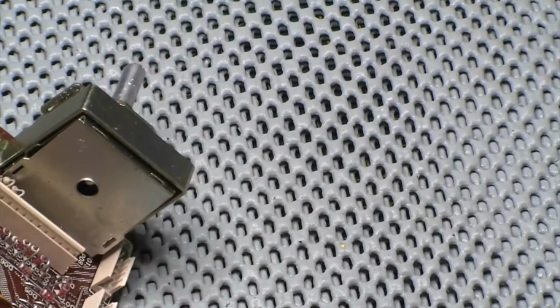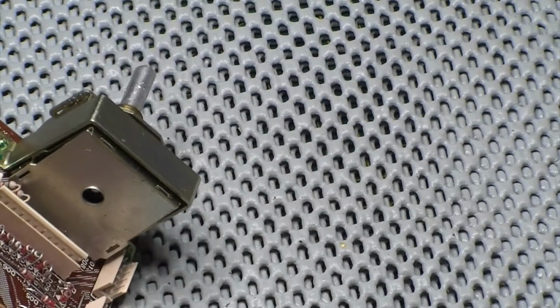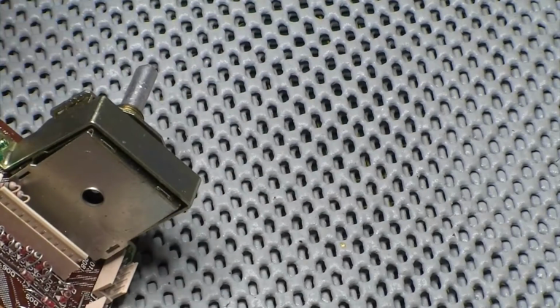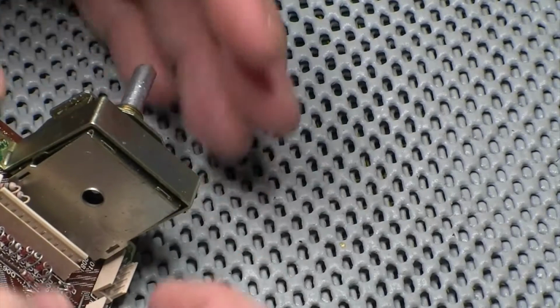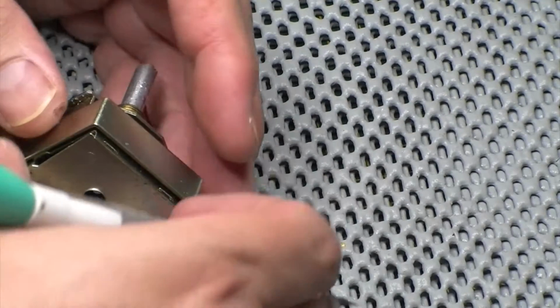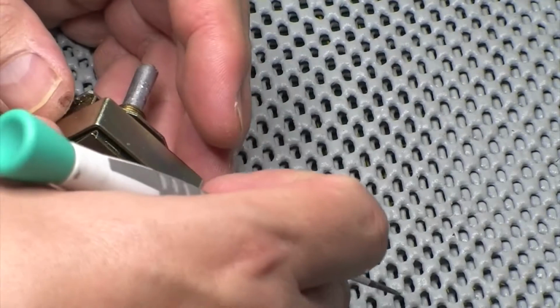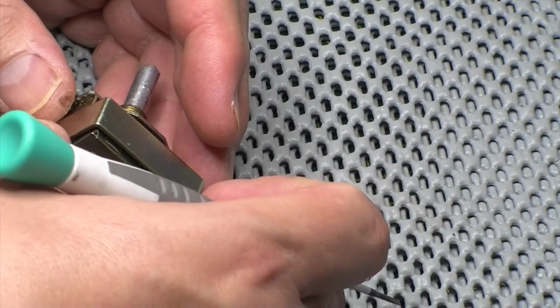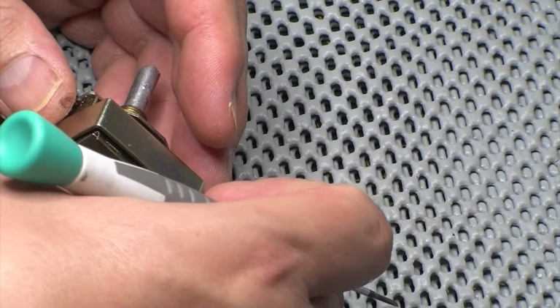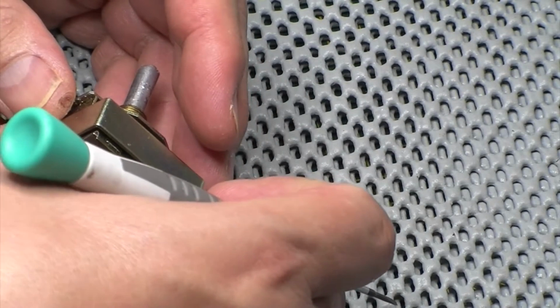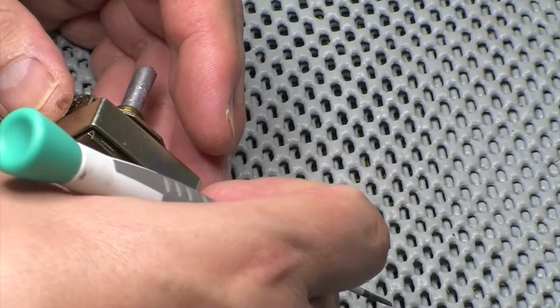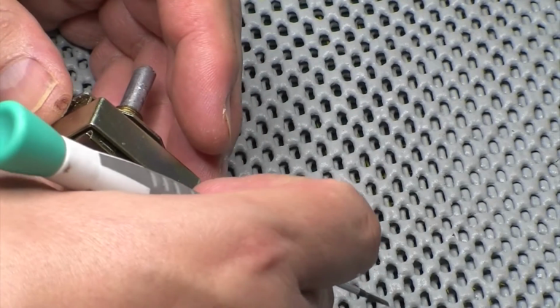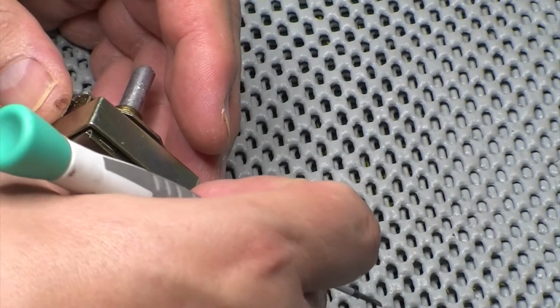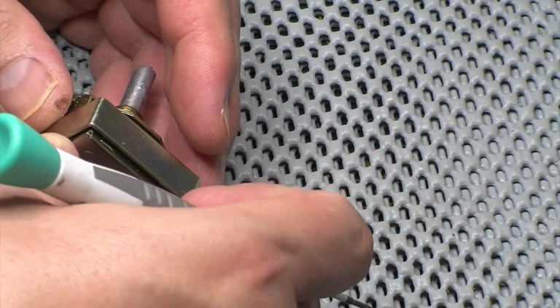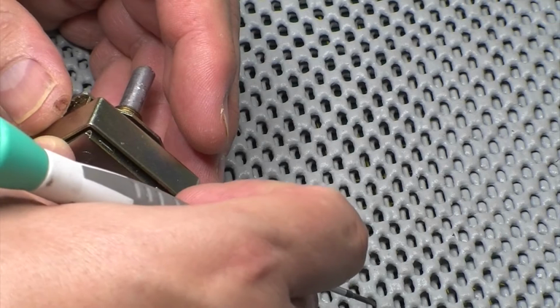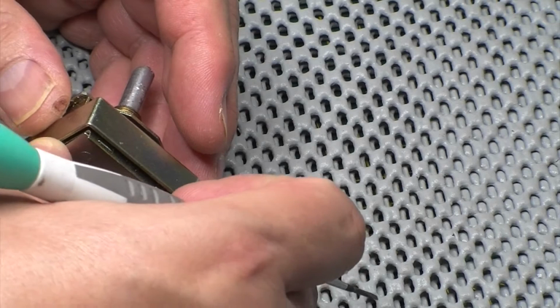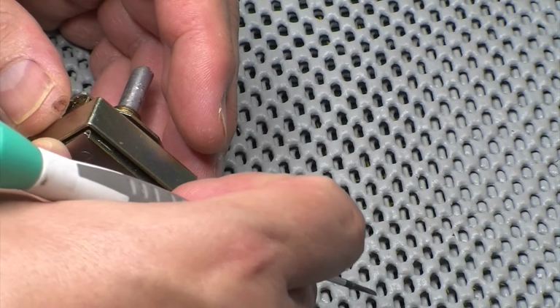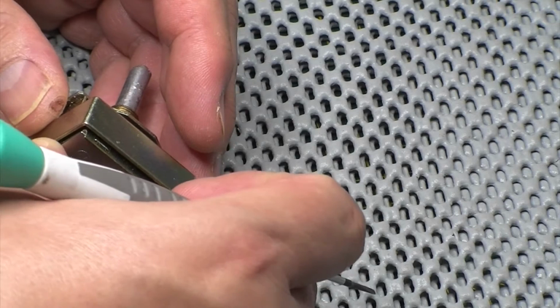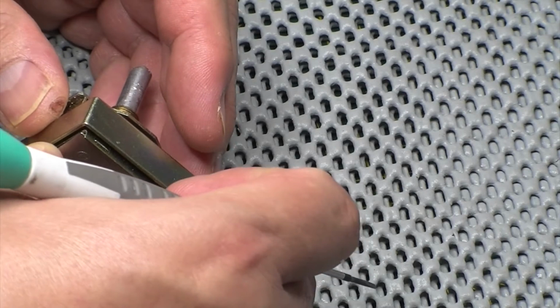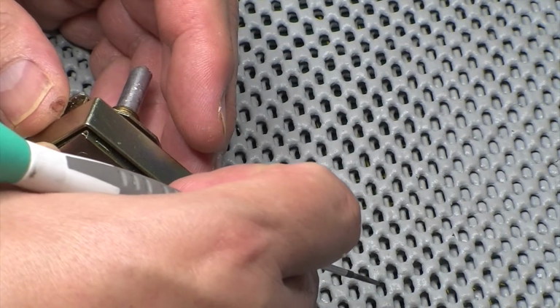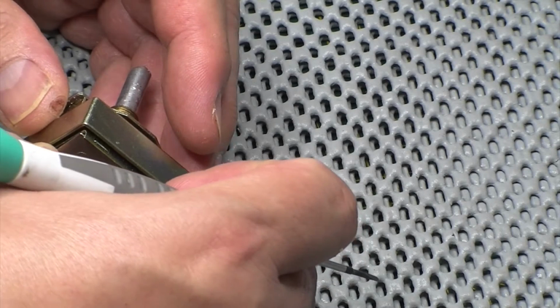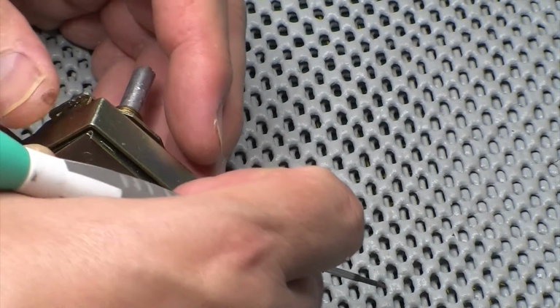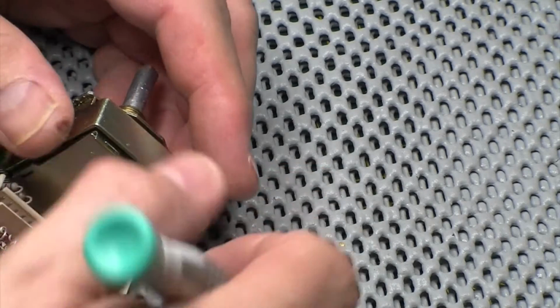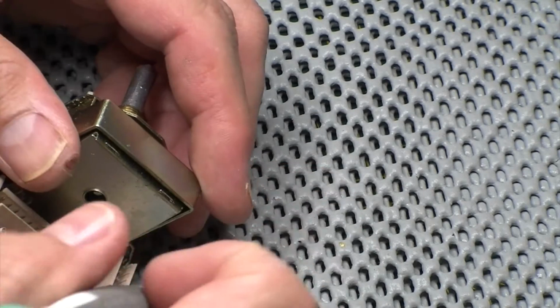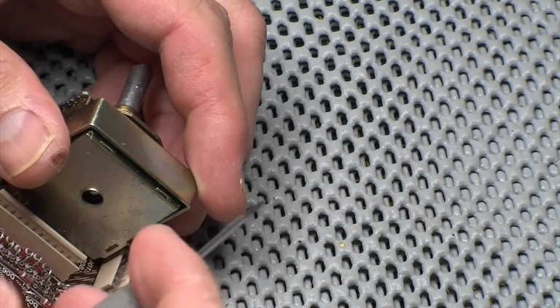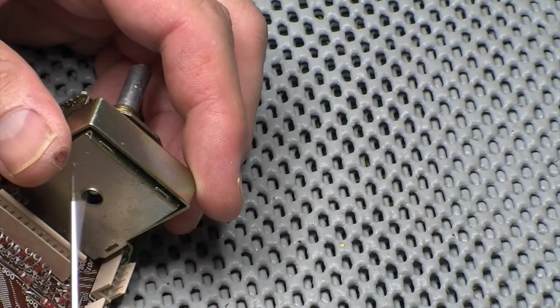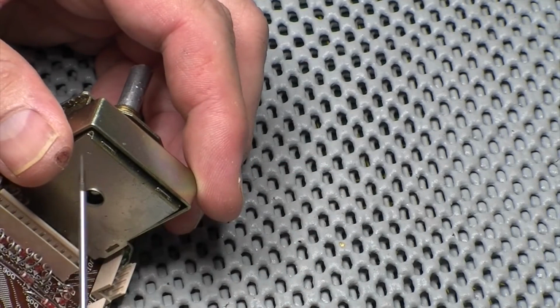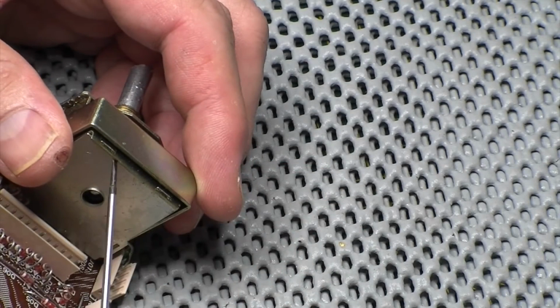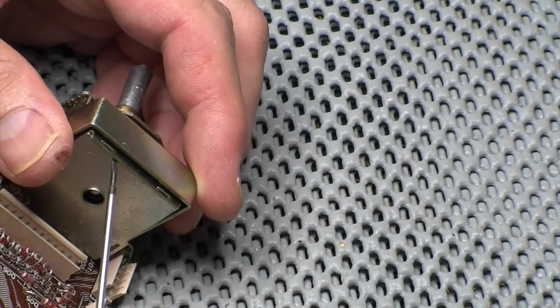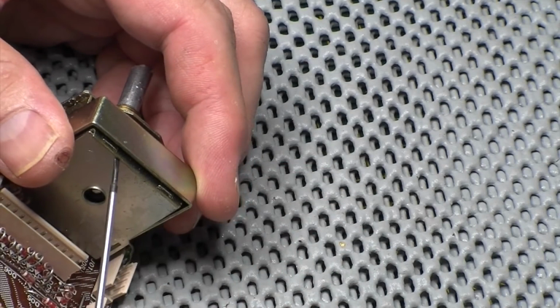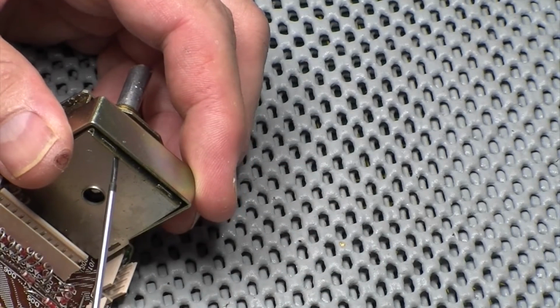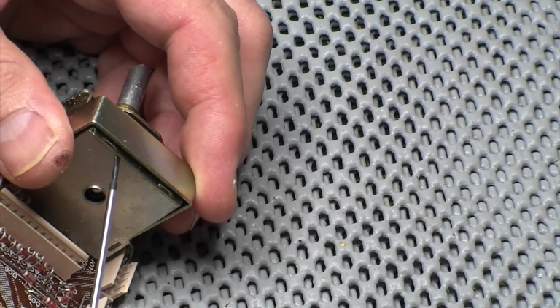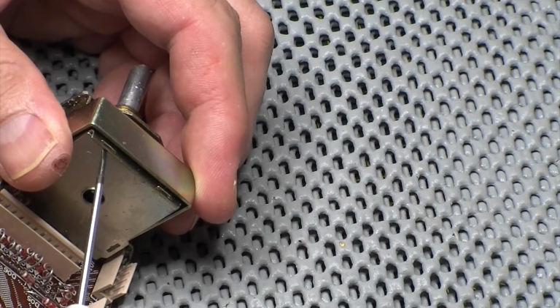That's nearly off. I've got some jumpers that are in the way there, so let's just prise this top piece off for a minute.